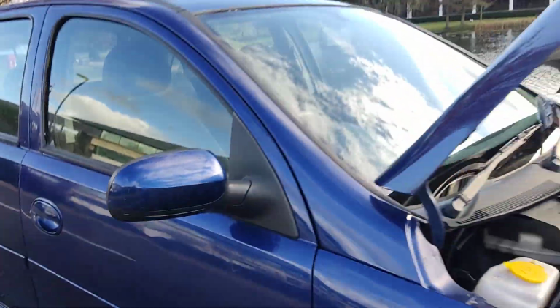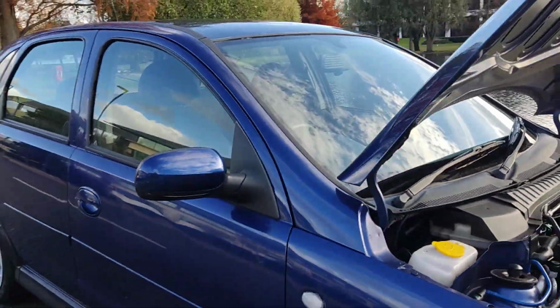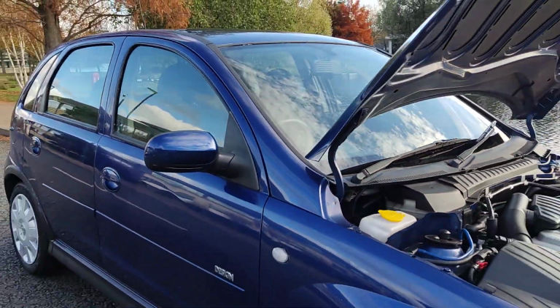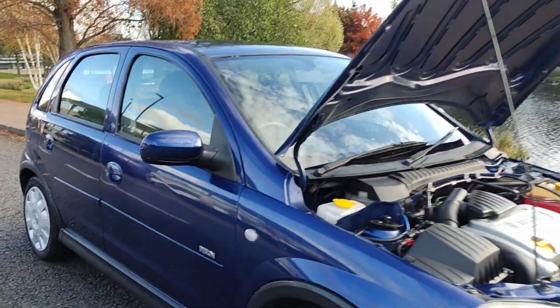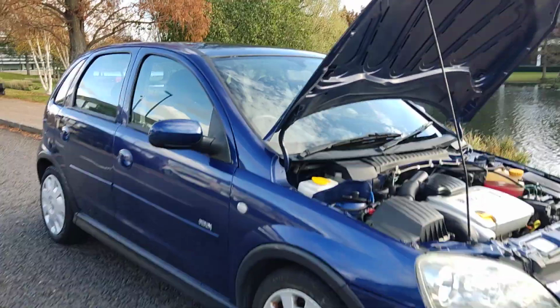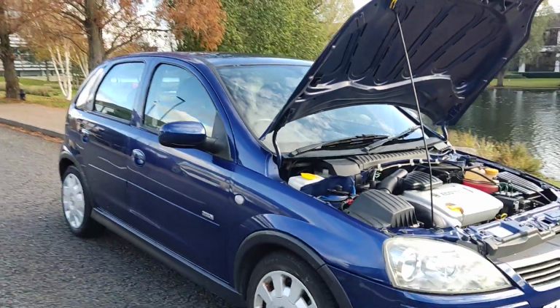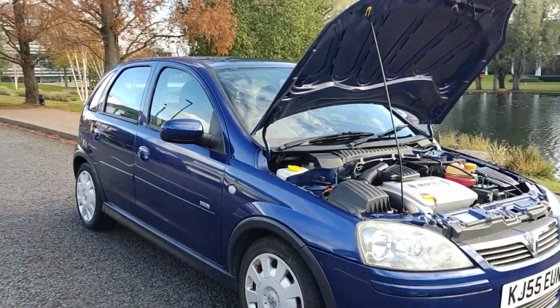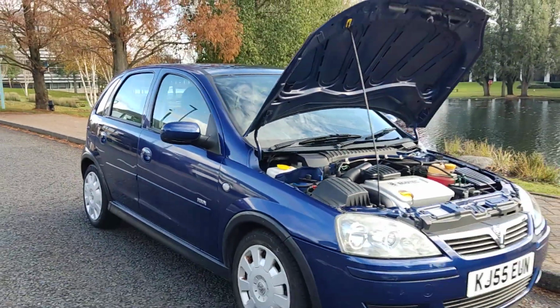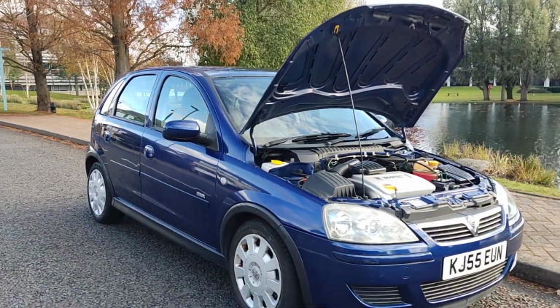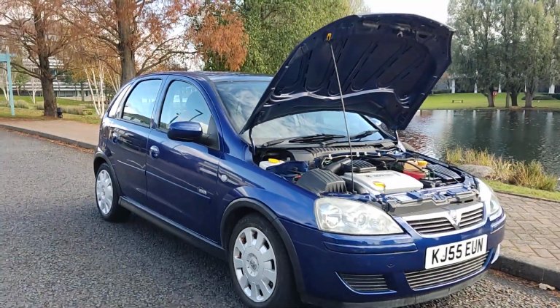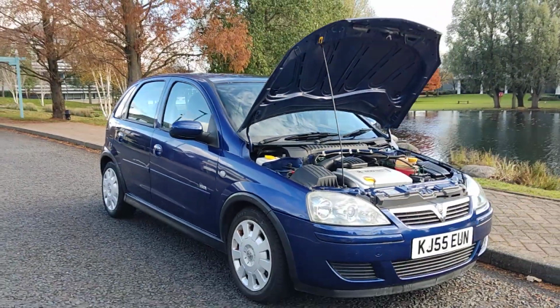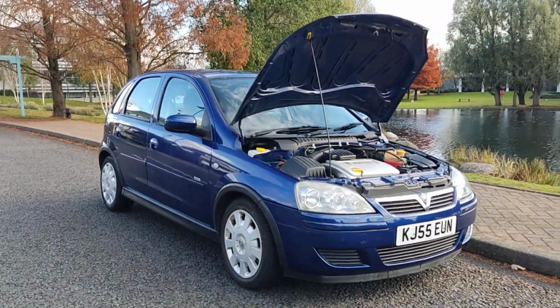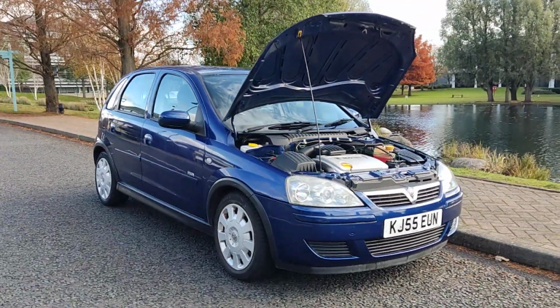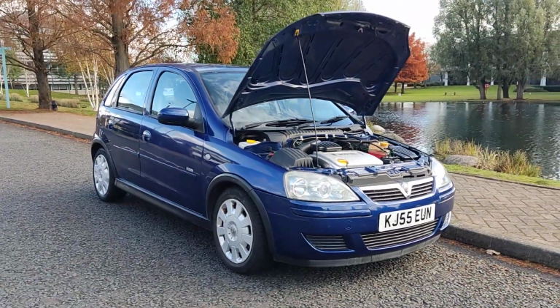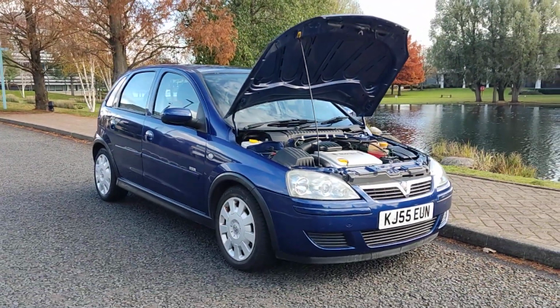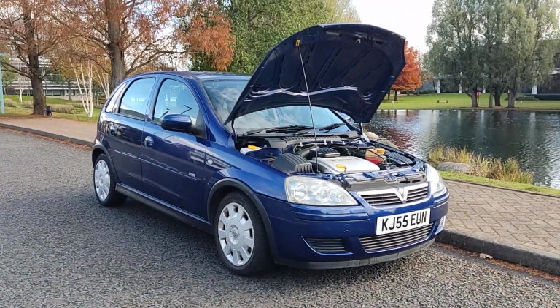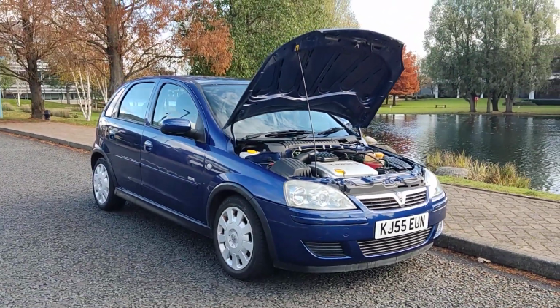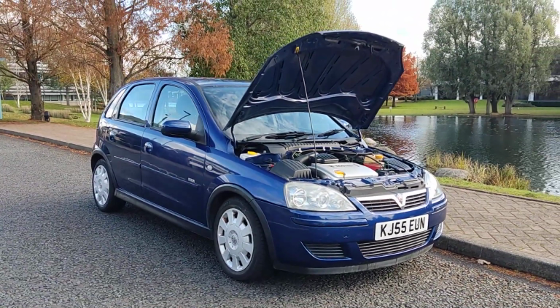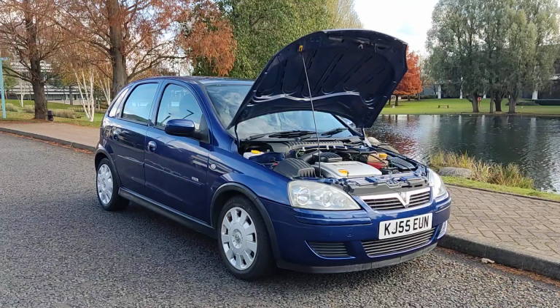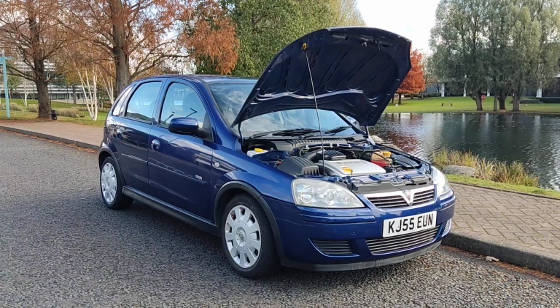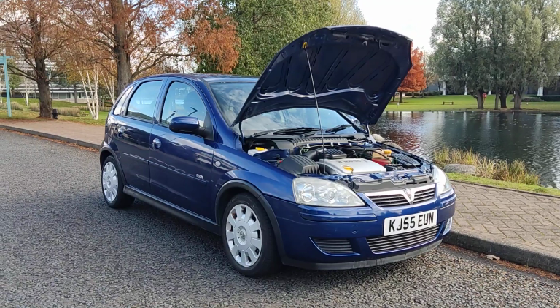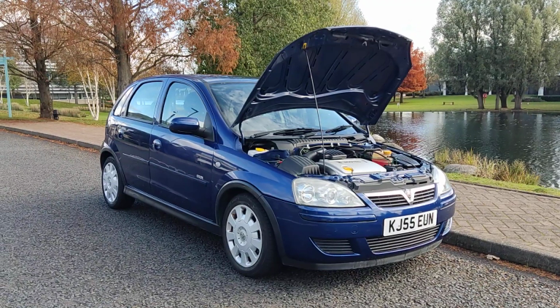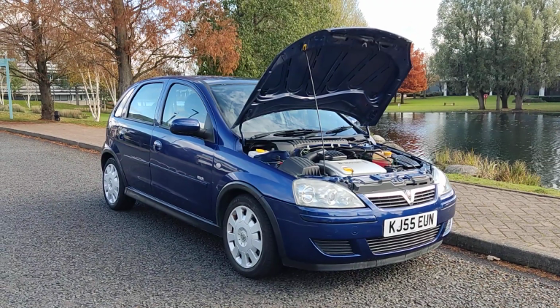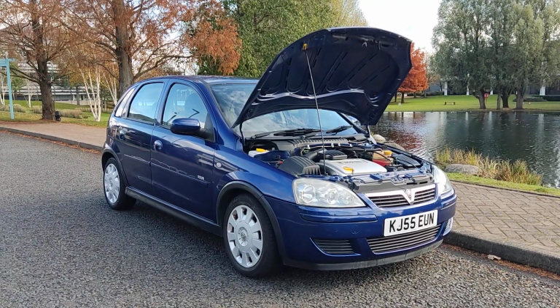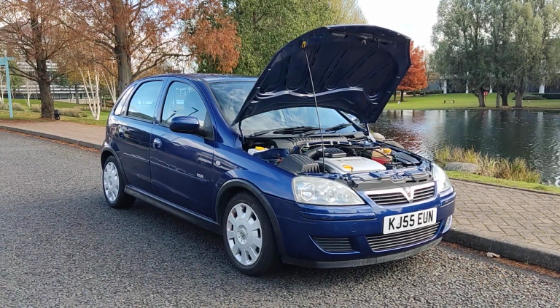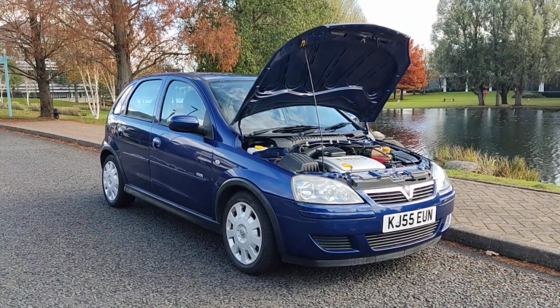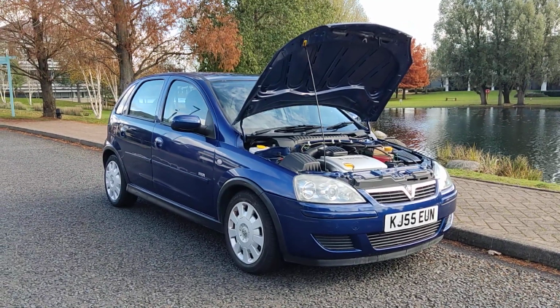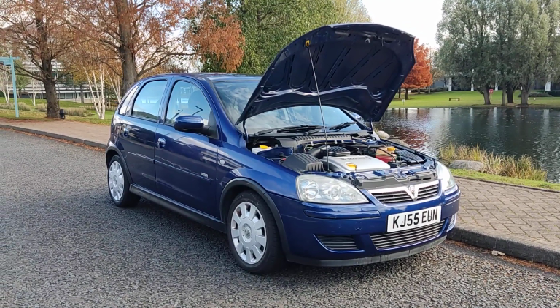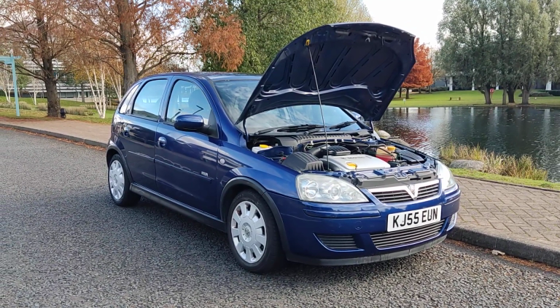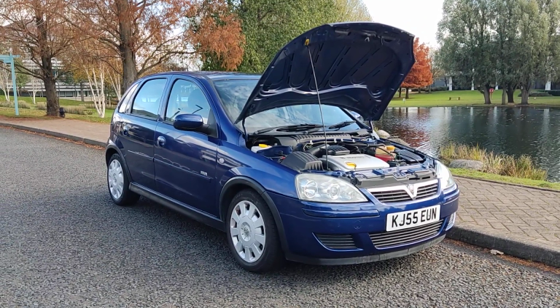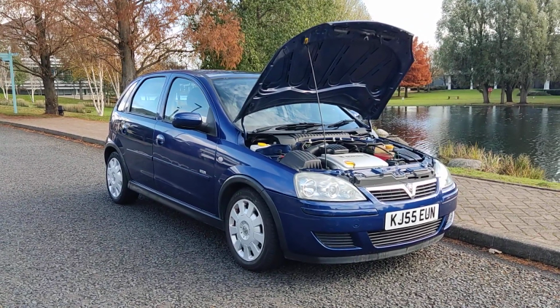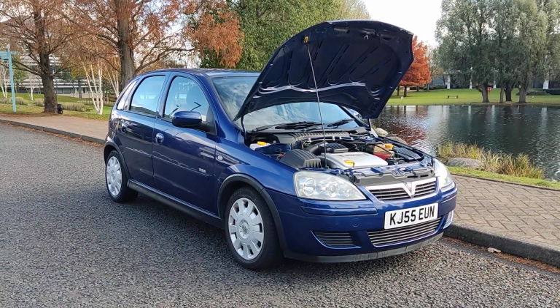If you need any further information about this beautiful looking Vauxhall Corsa, please do not hesitate to contact Faker Deals Ltd. Thank you.